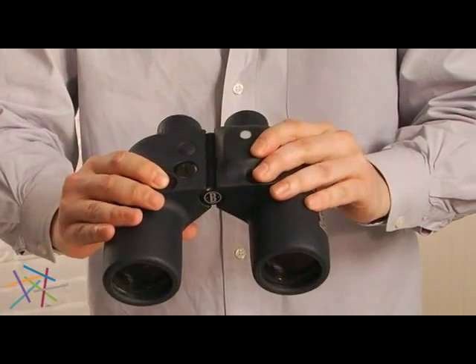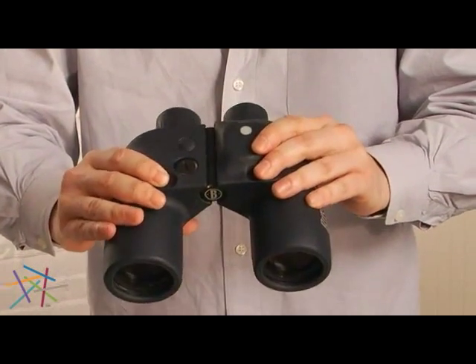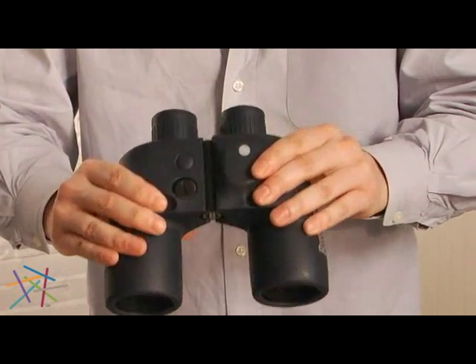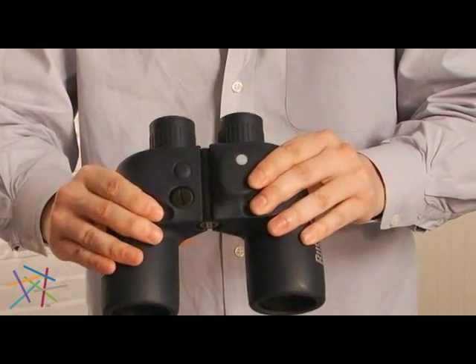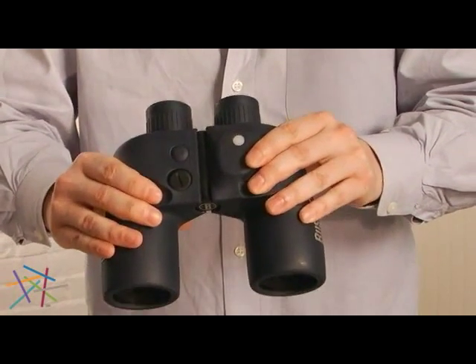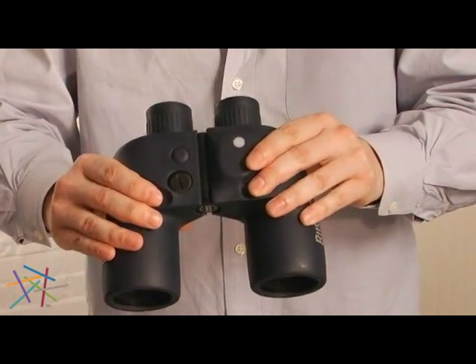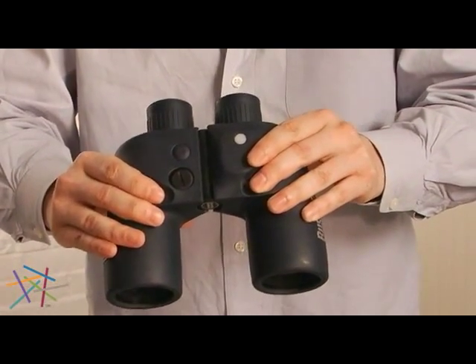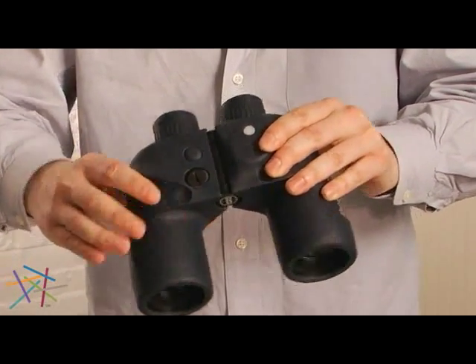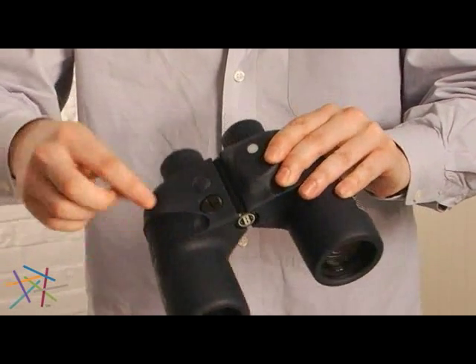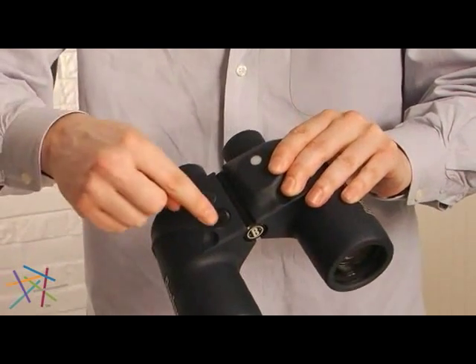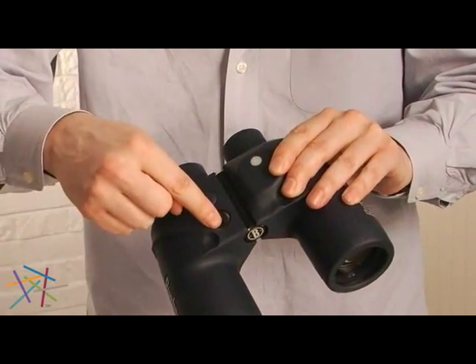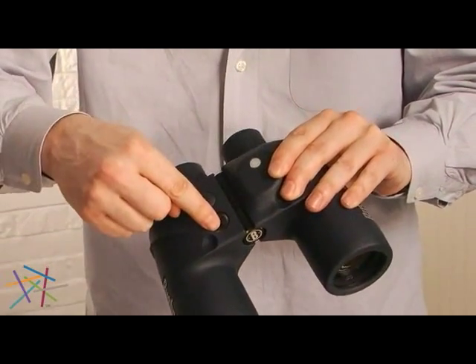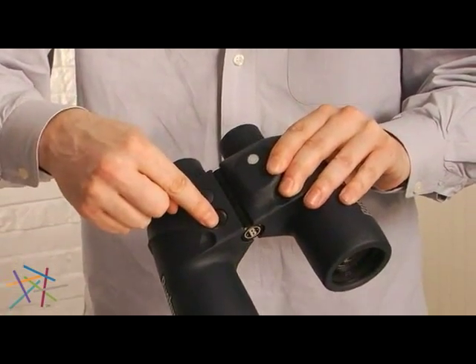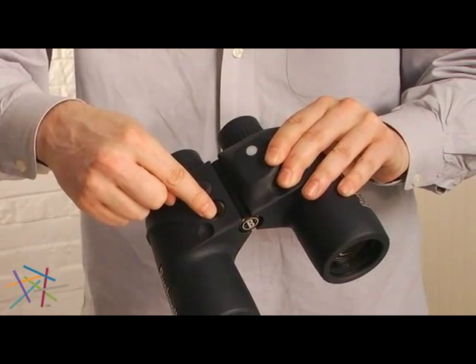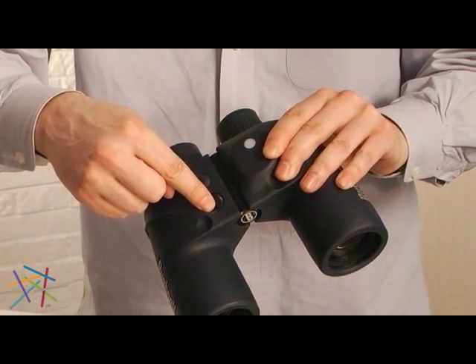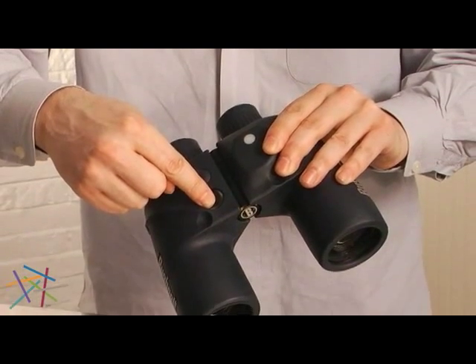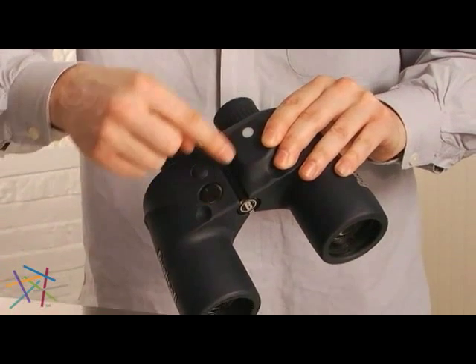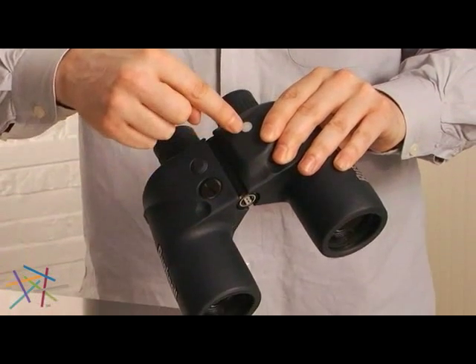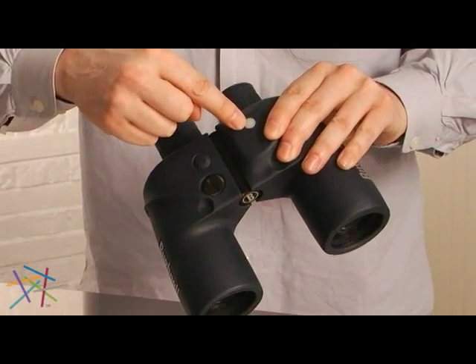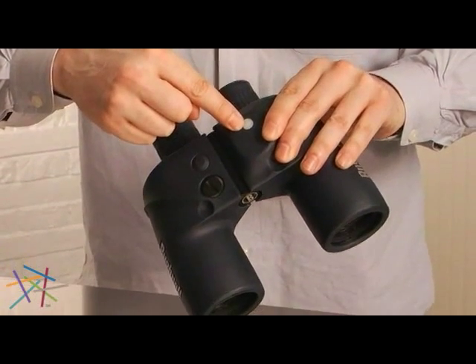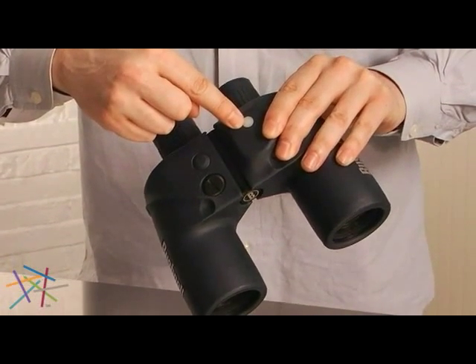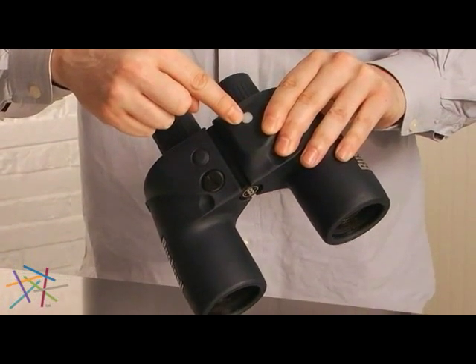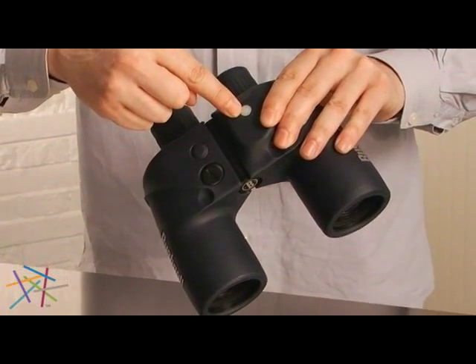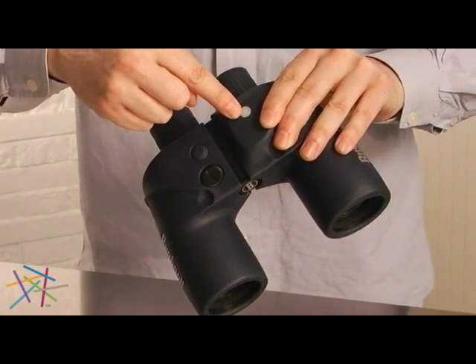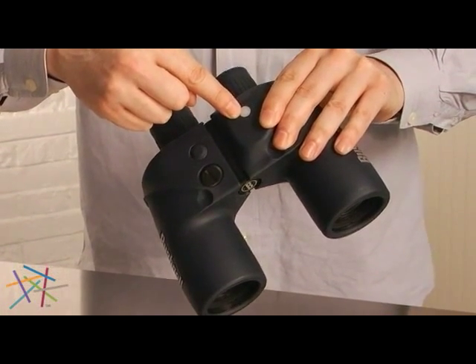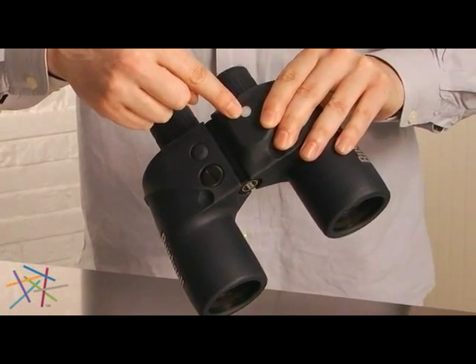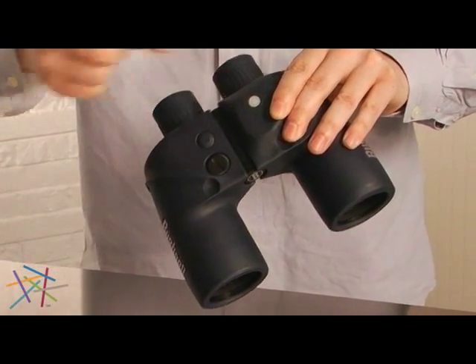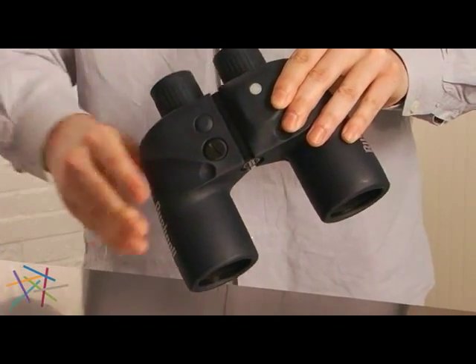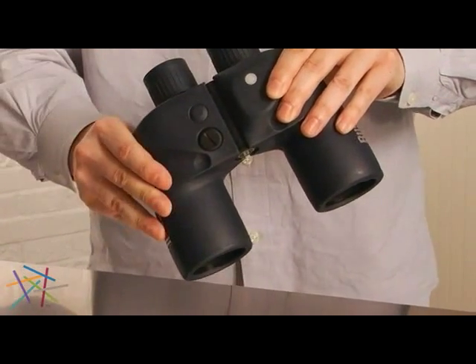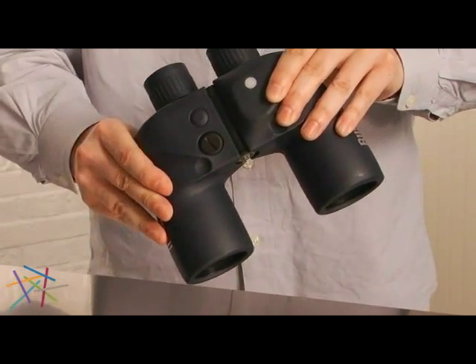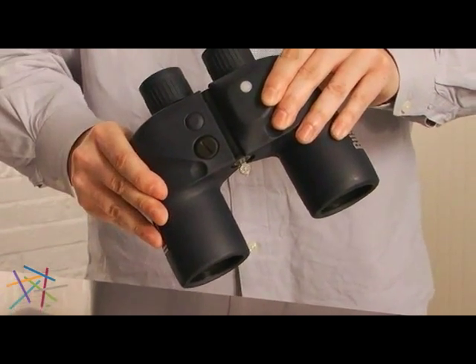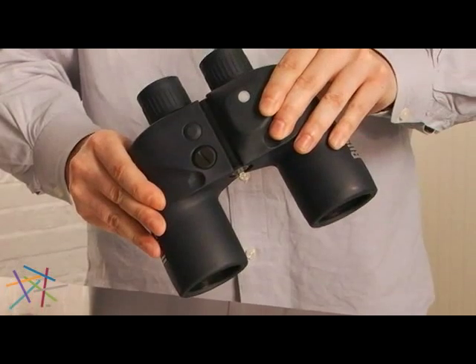It also features an illuminated compass — simple batteries inputted here — and it also has a window for allowing light to view through to illuminate that compass during the day.